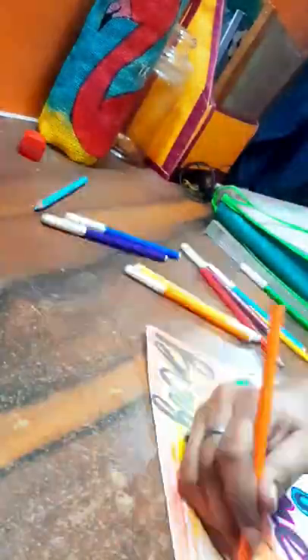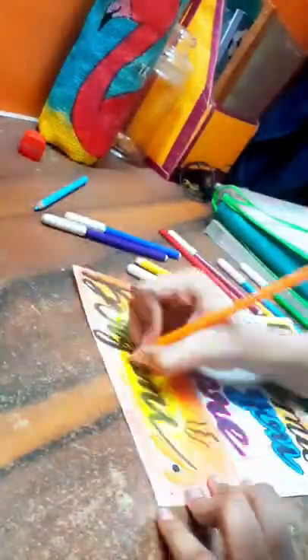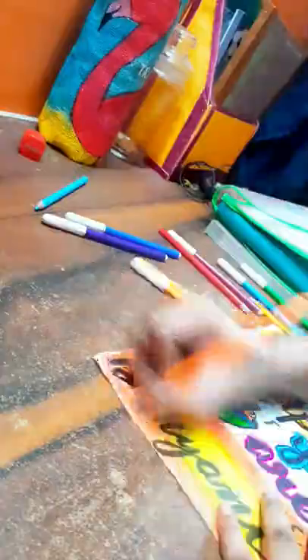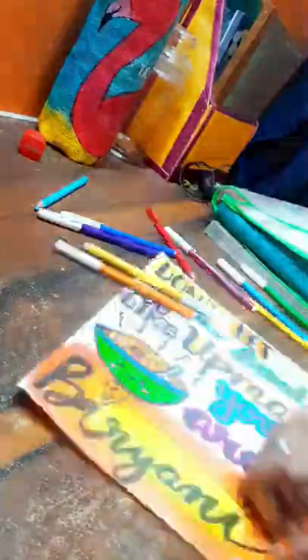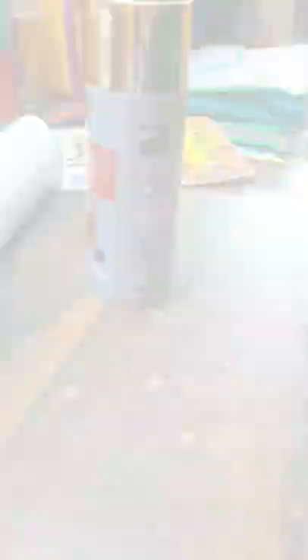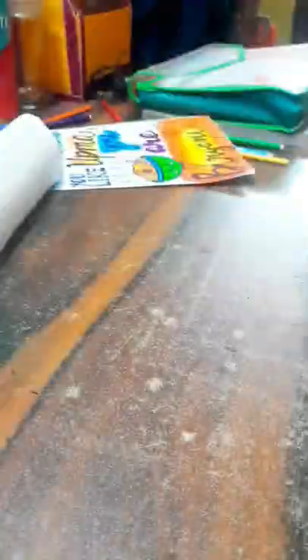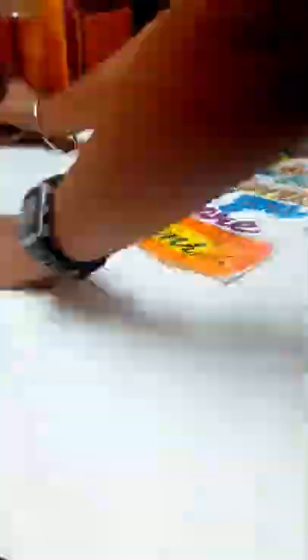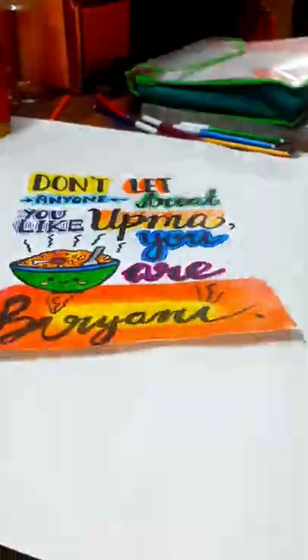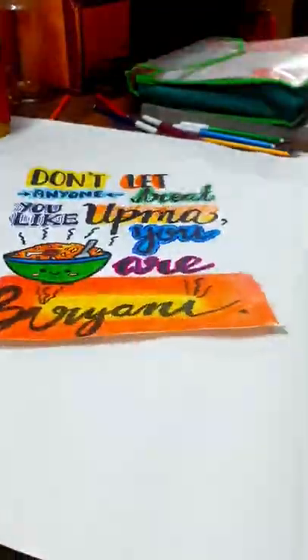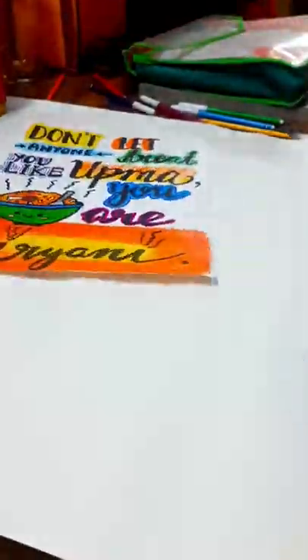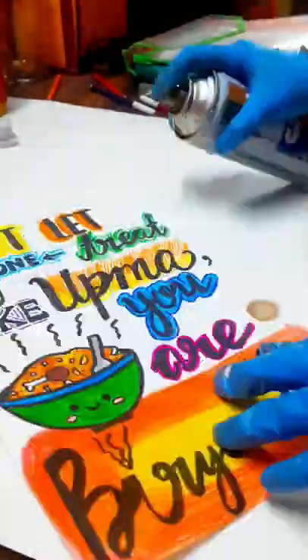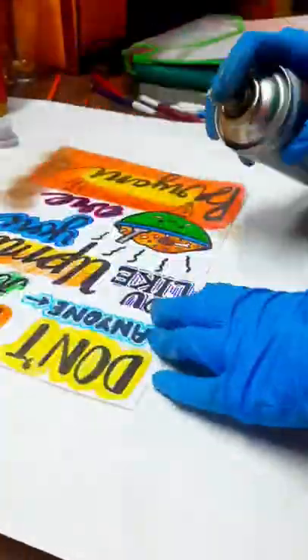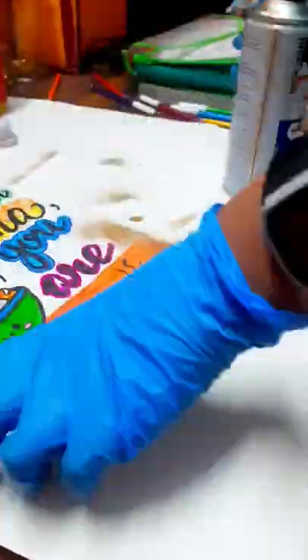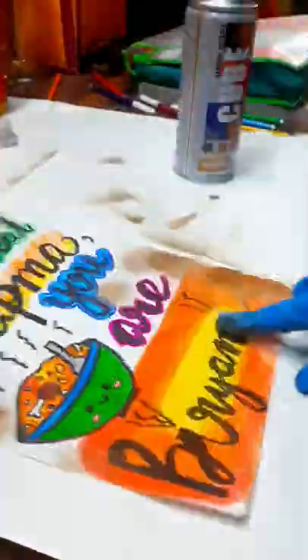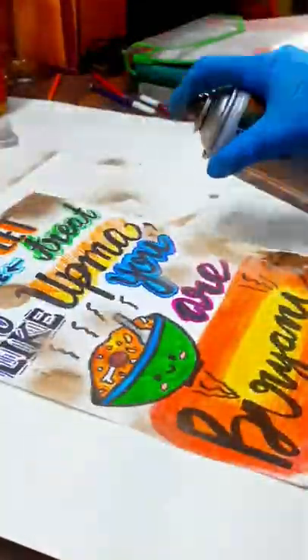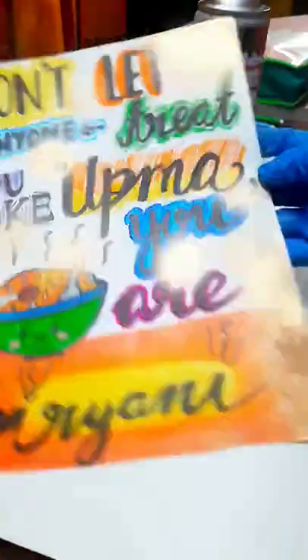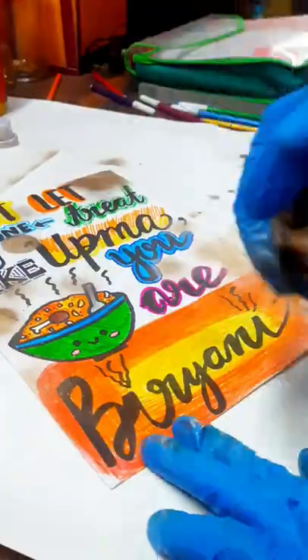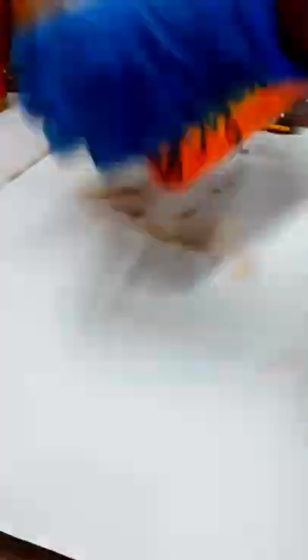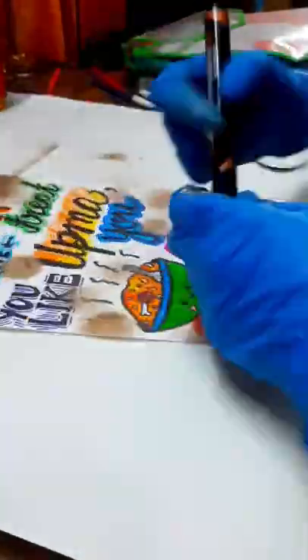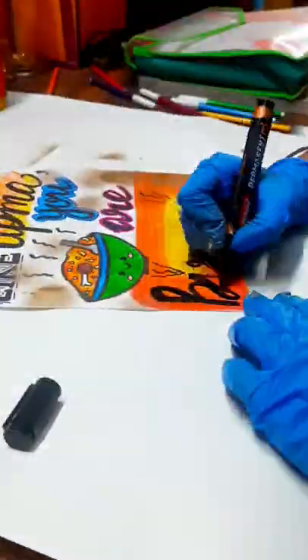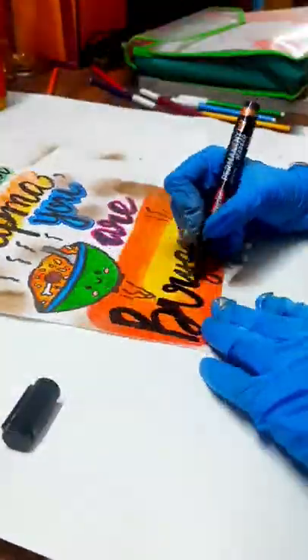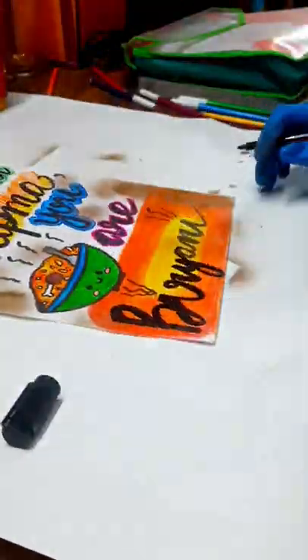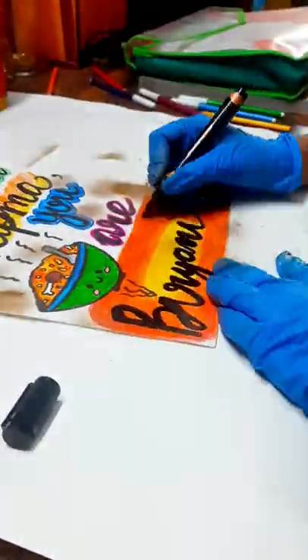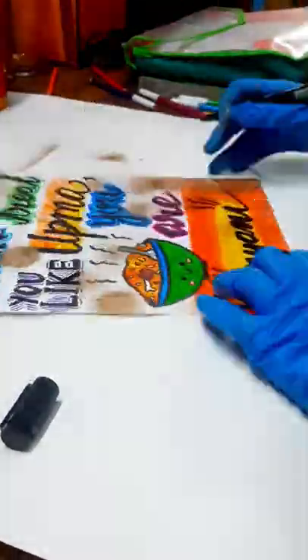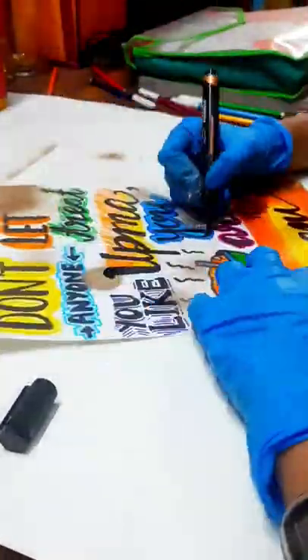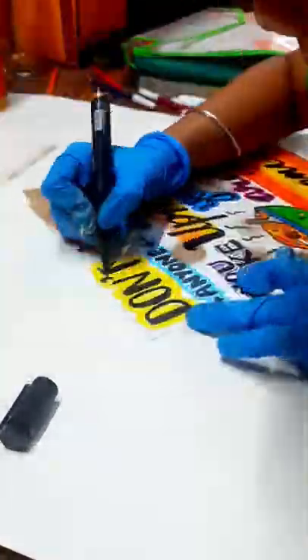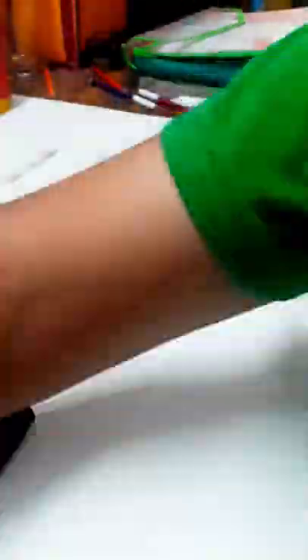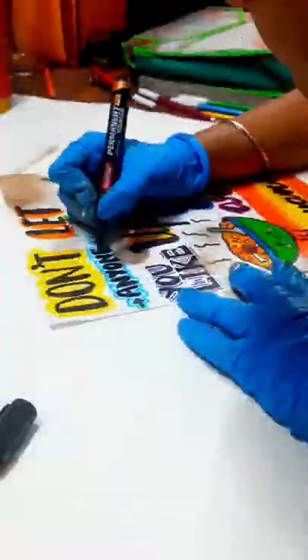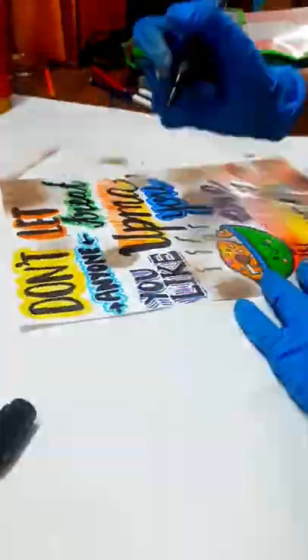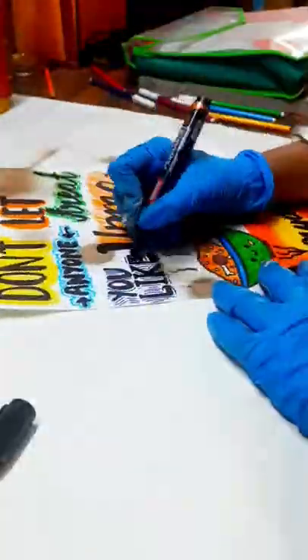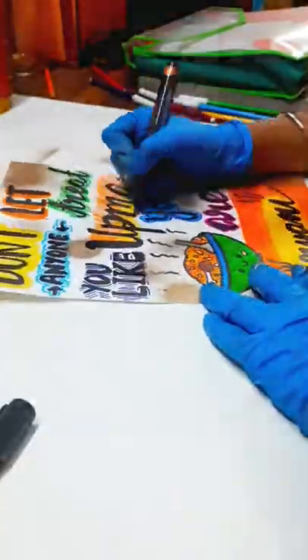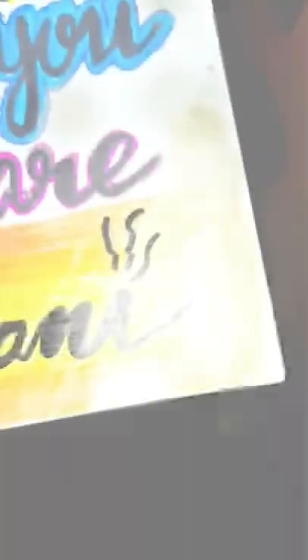I used spray paint — not a lot, but spray paint on all the blank areas of the paper. Then I once again had to outline everything with a black permanent marker.